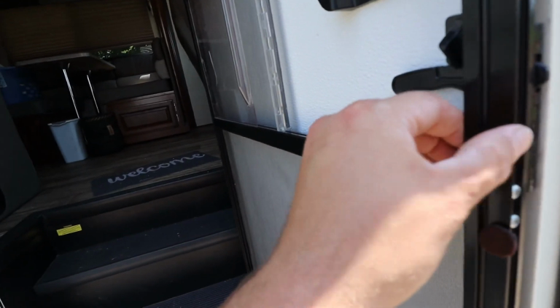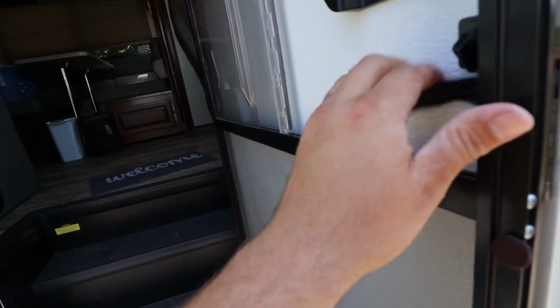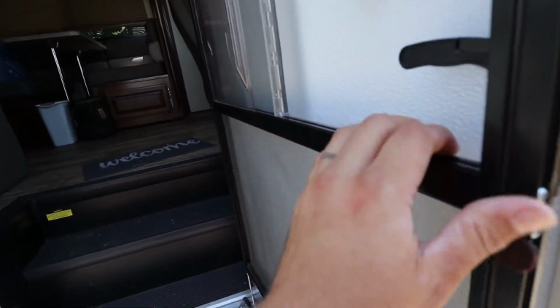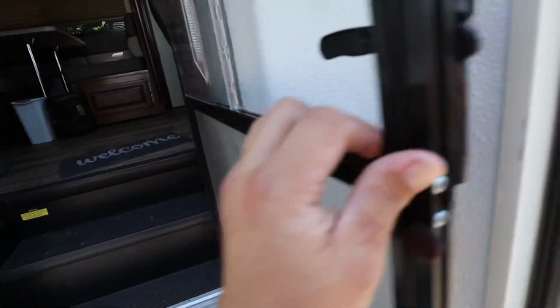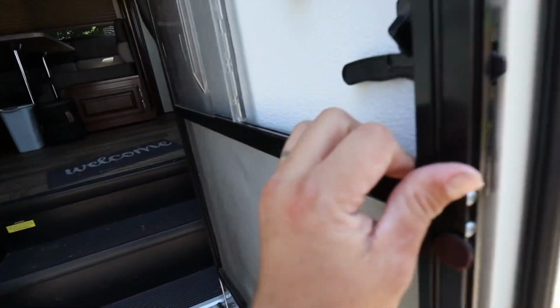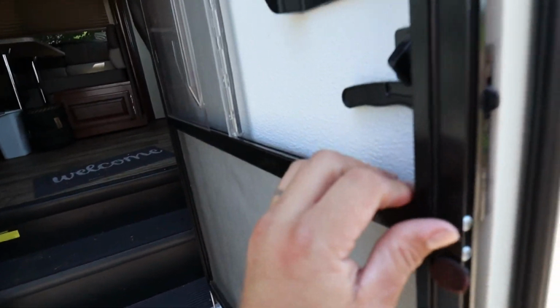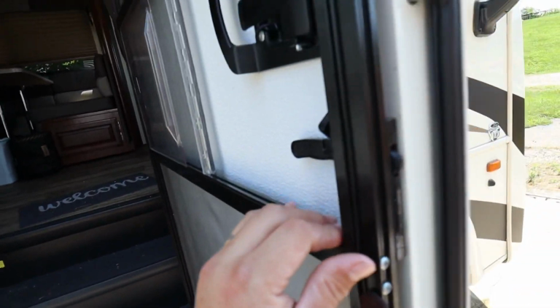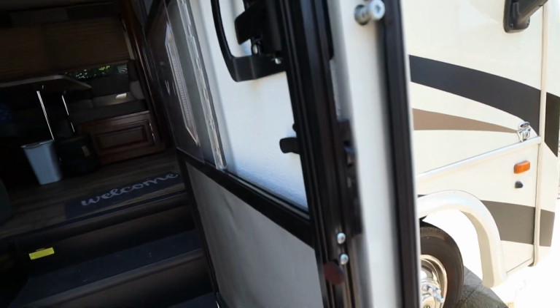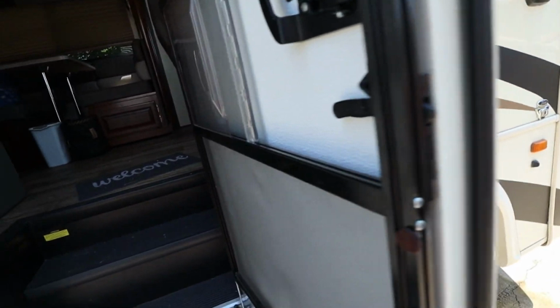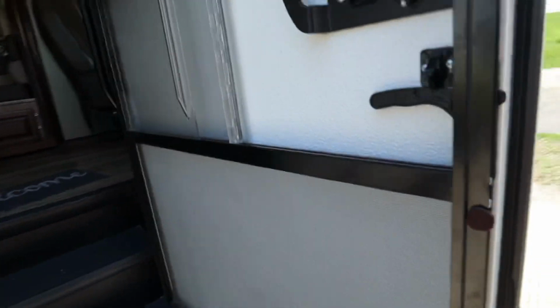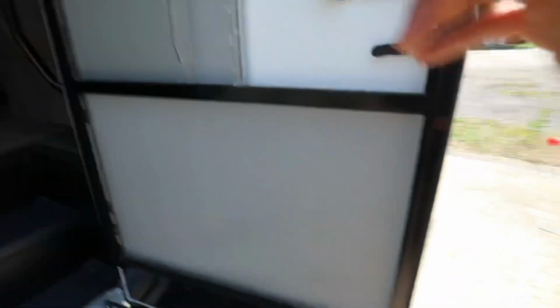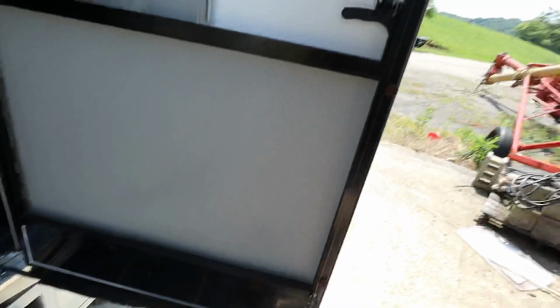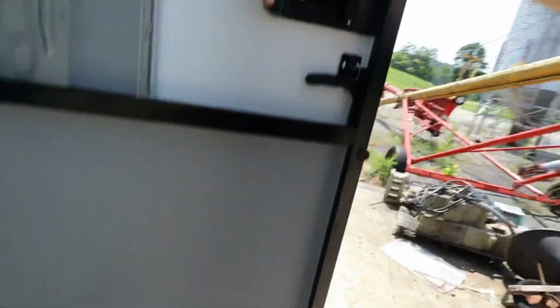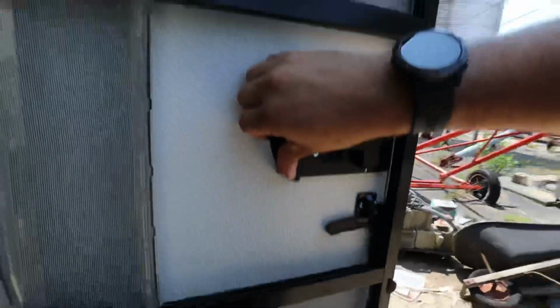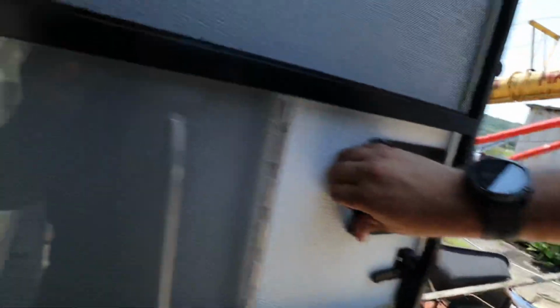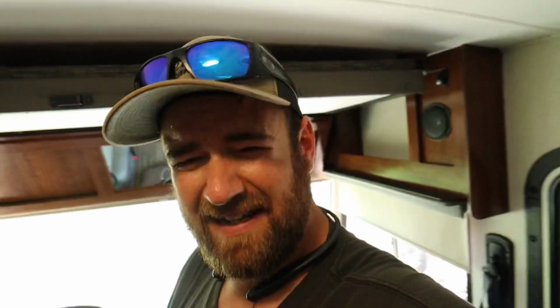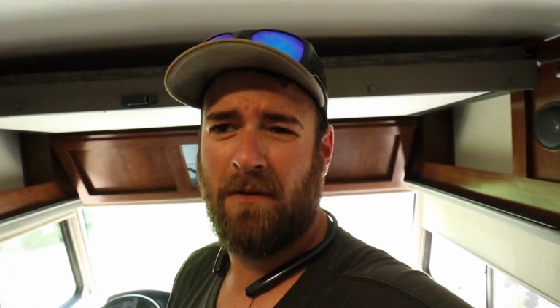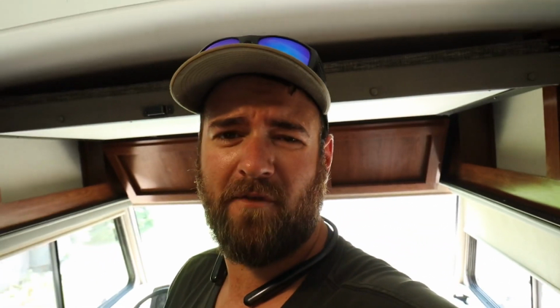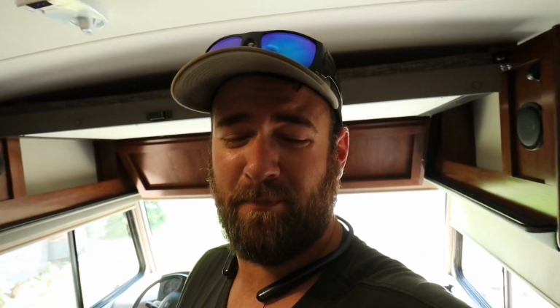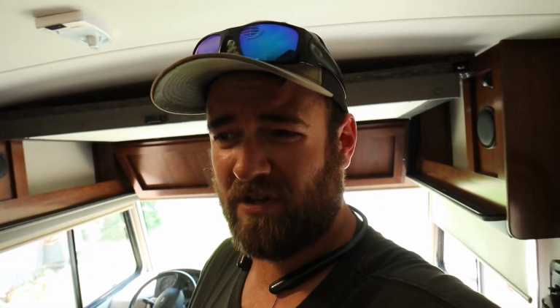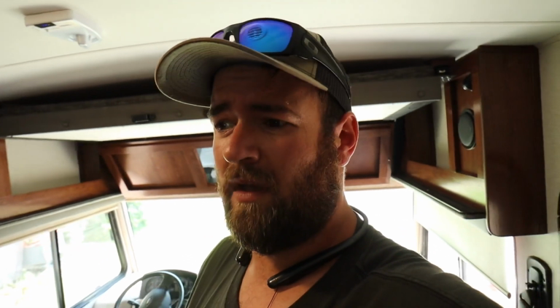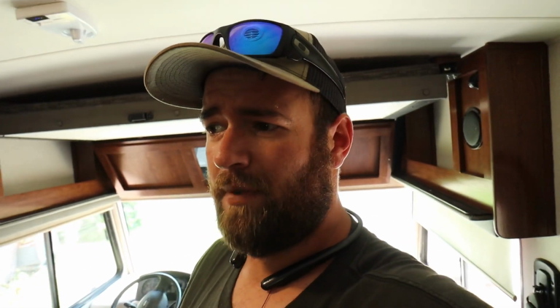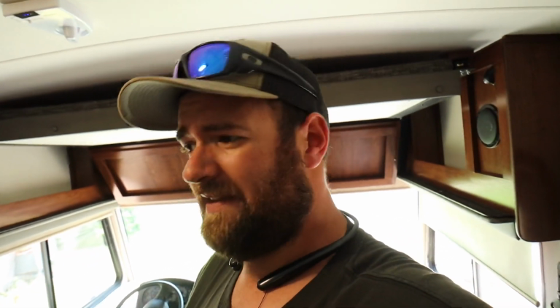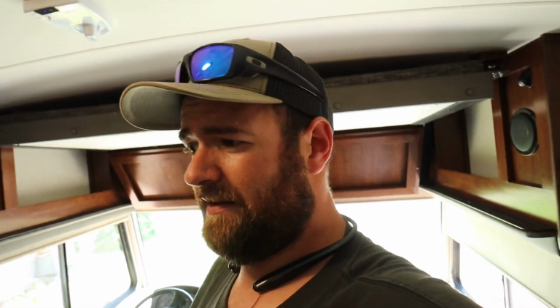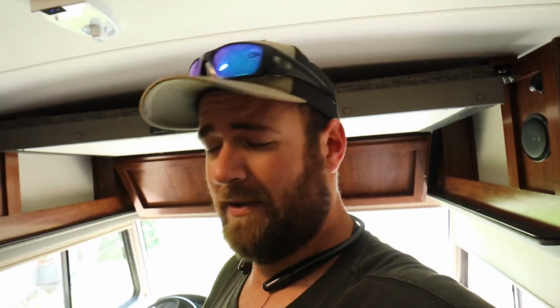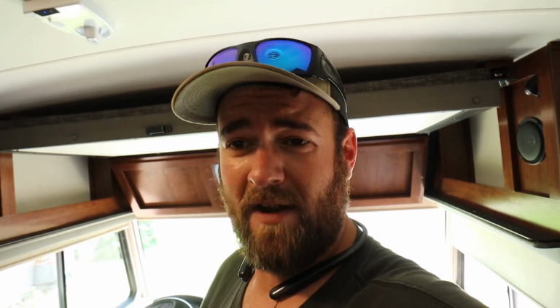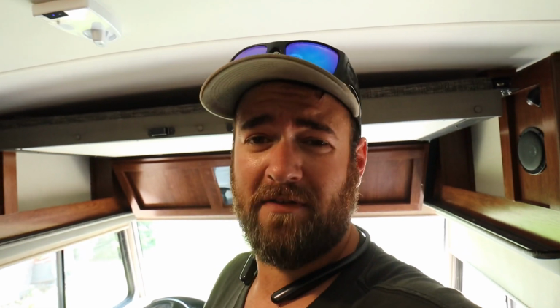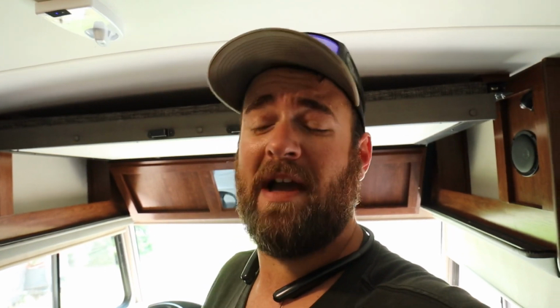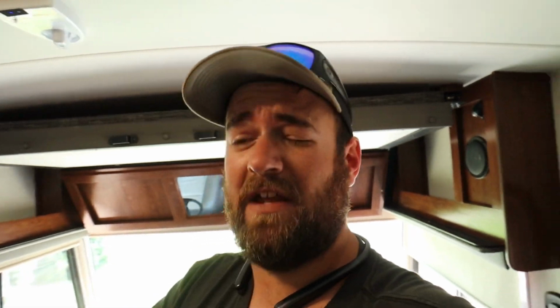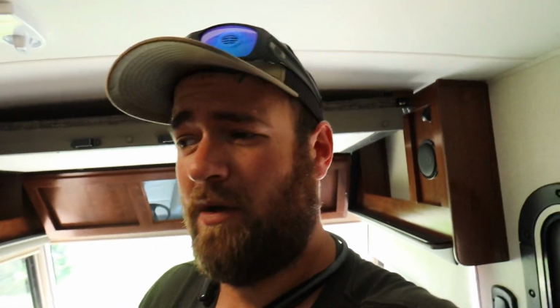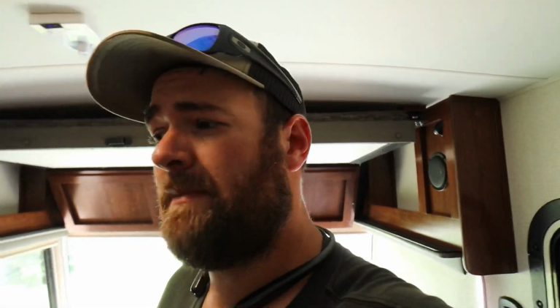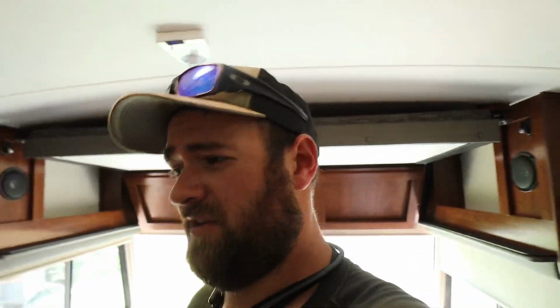One thing that was extremely loud going down the road was the screen door — it was just vibrating like crazy. I put some furniture pad pieces on it every few feet, and put a bead of silicone in the tray on the bottom since it was just sitting loose. That really made it tight — now you've got to slam it to get it to latch, but the door is completely quiet going down the road.